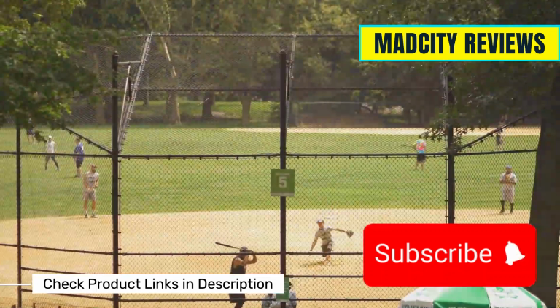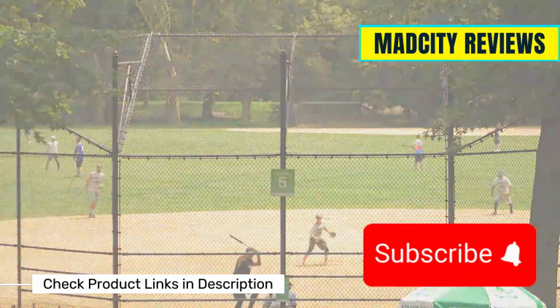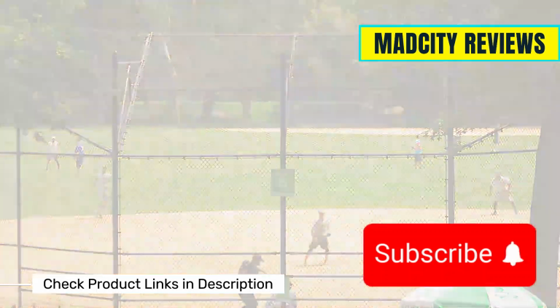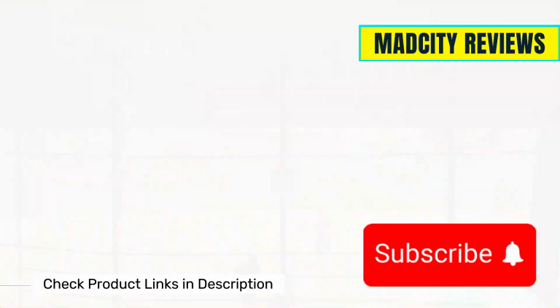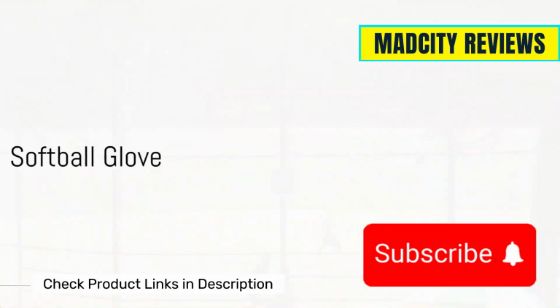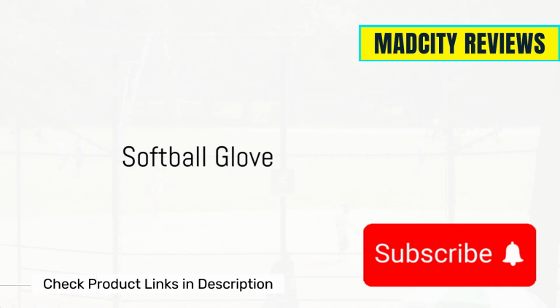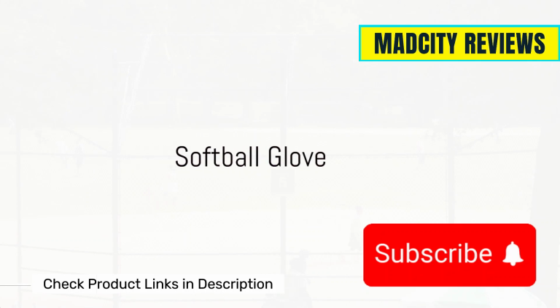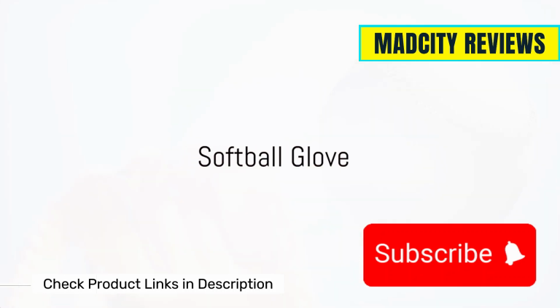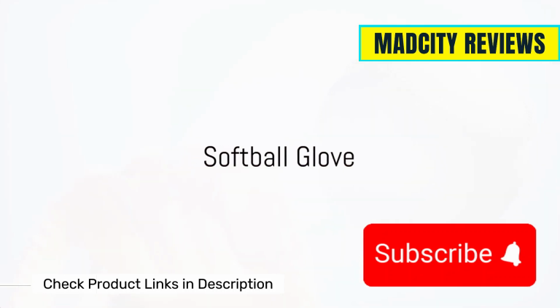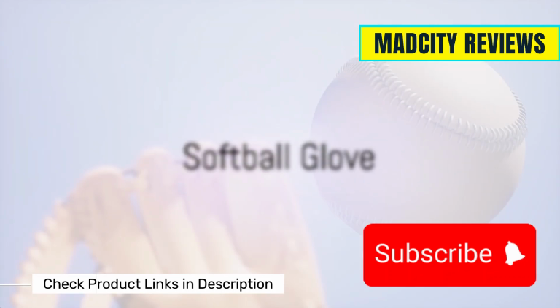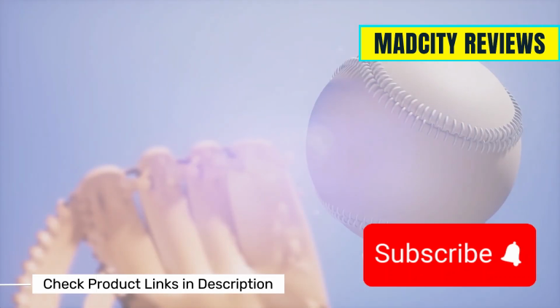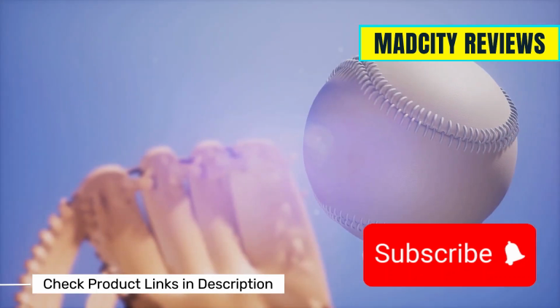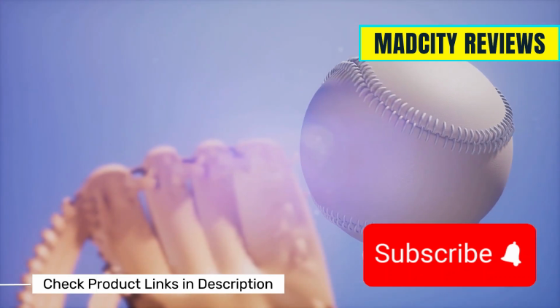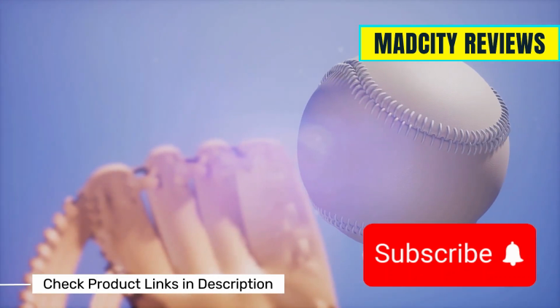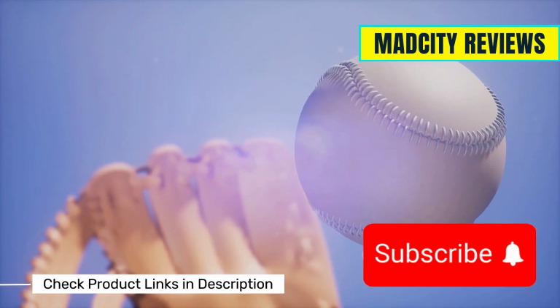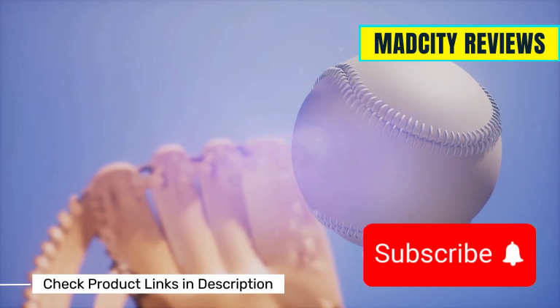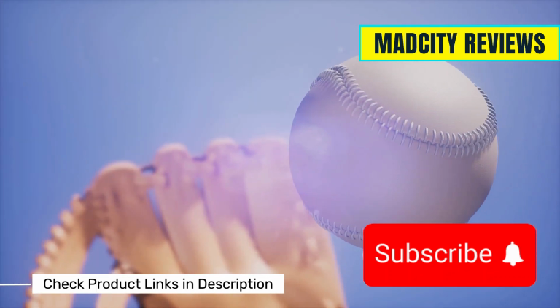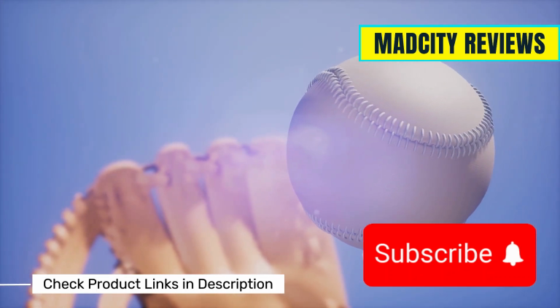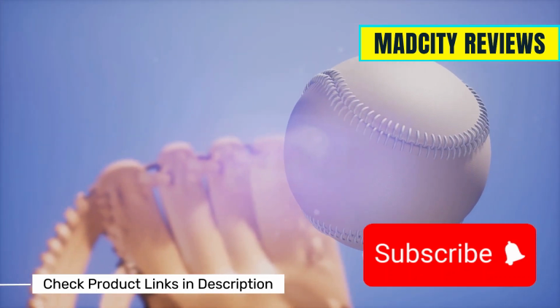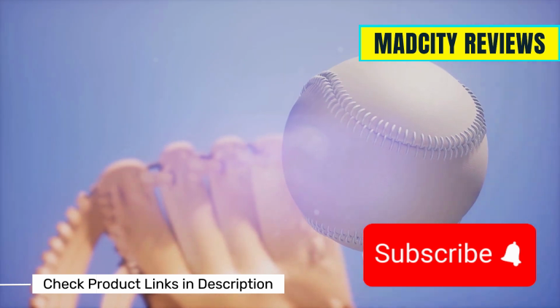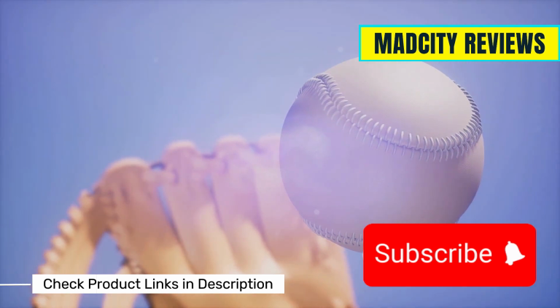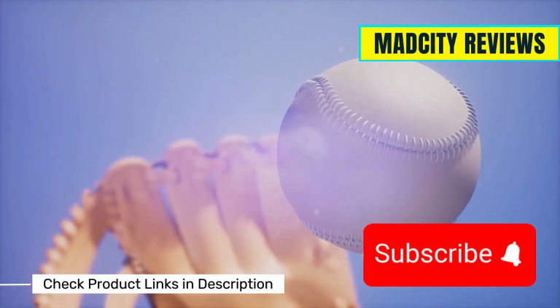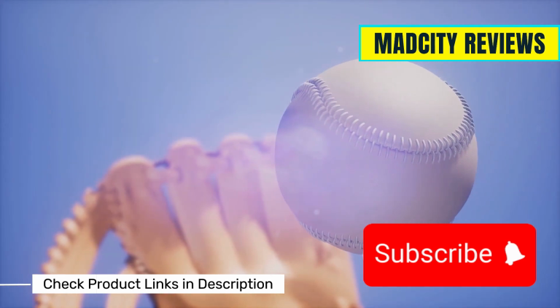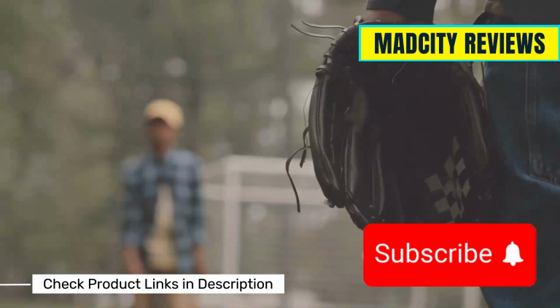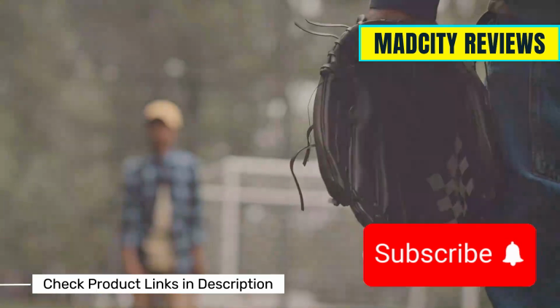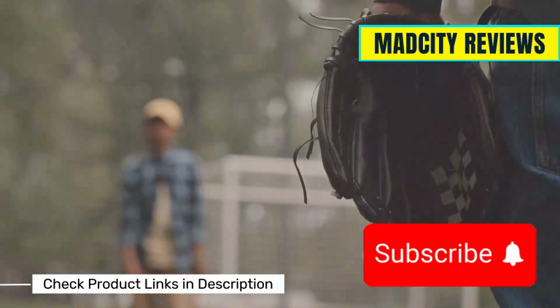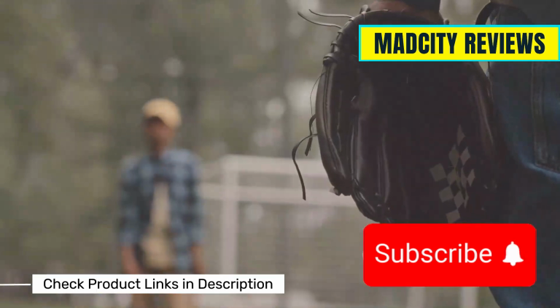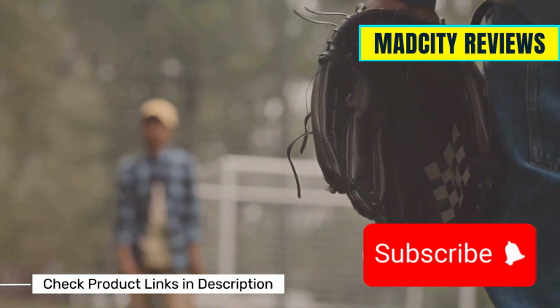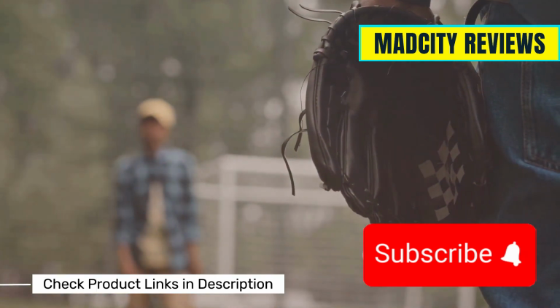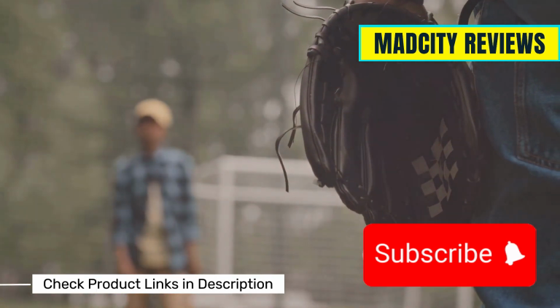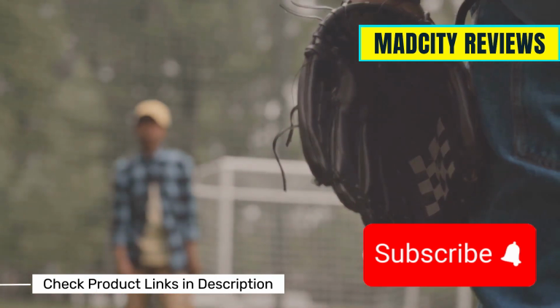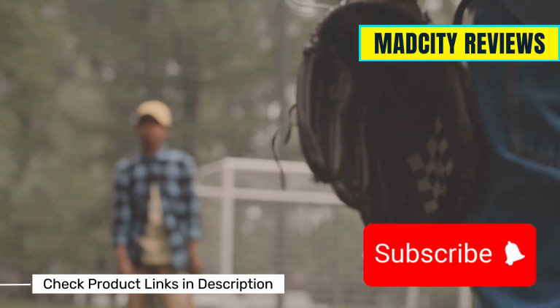First up, the softball glove. These are different from baseball gloves in size and shape, designed specifically for catching those larger softballs. Make sure you choose one that fits well and feels comfortable in your hand.